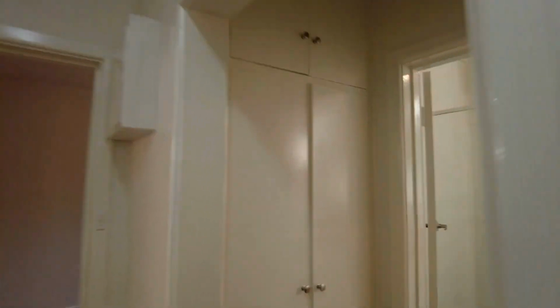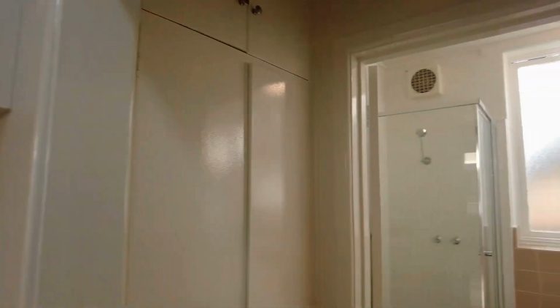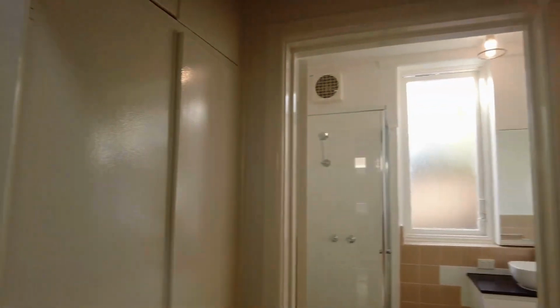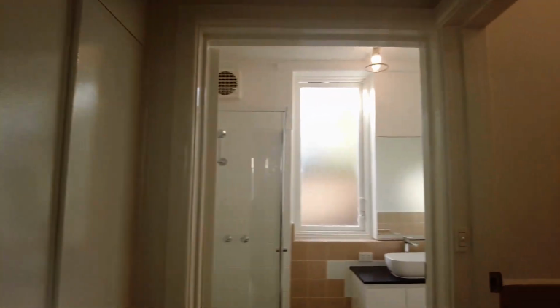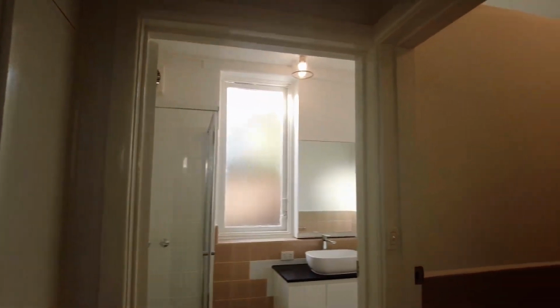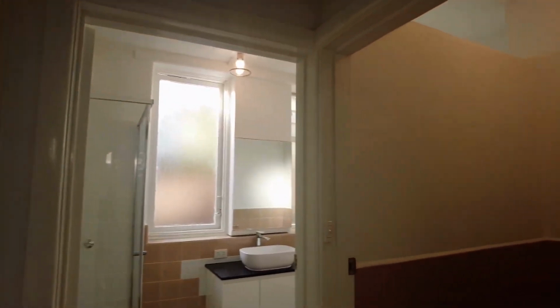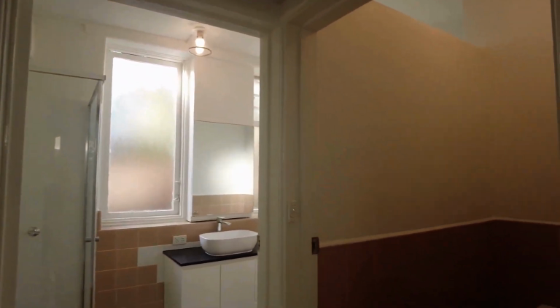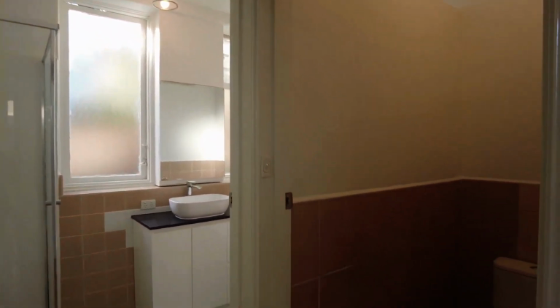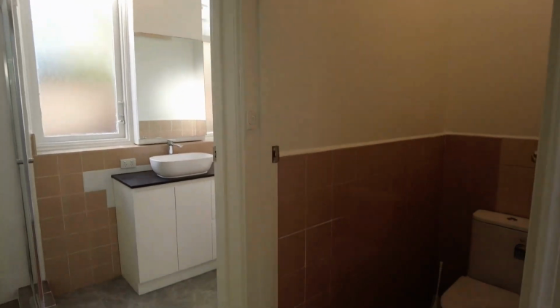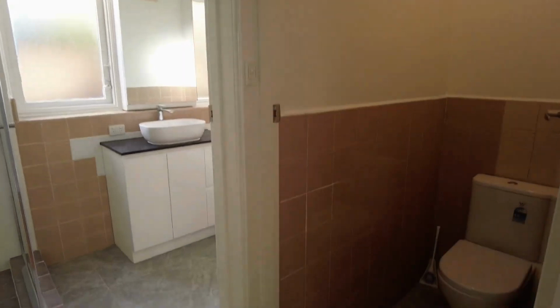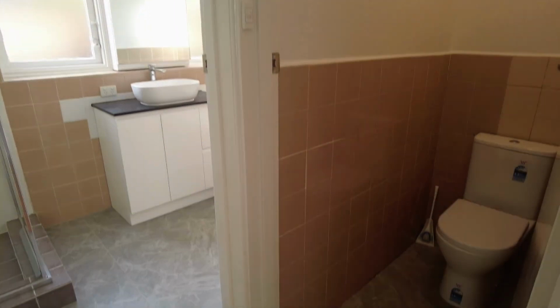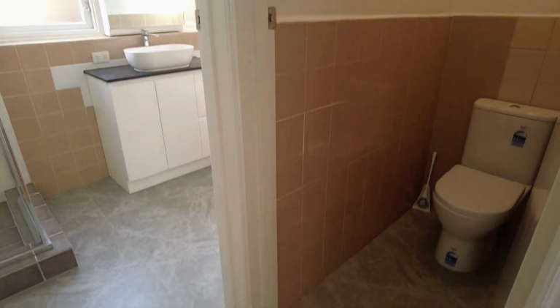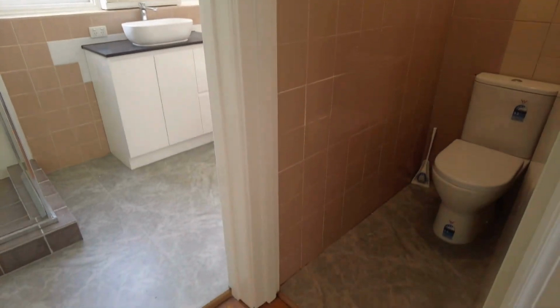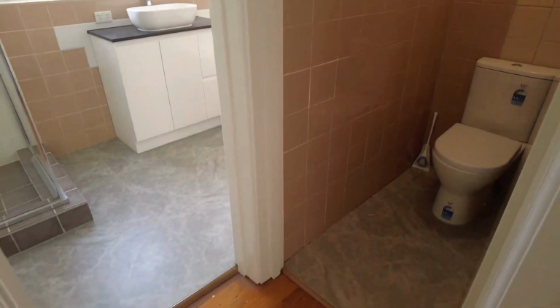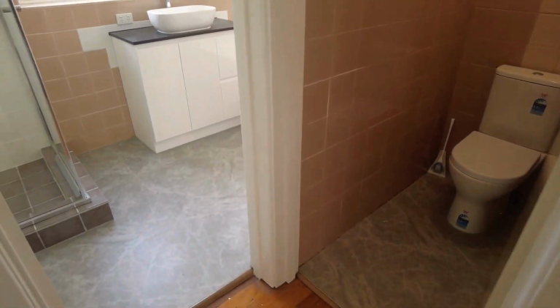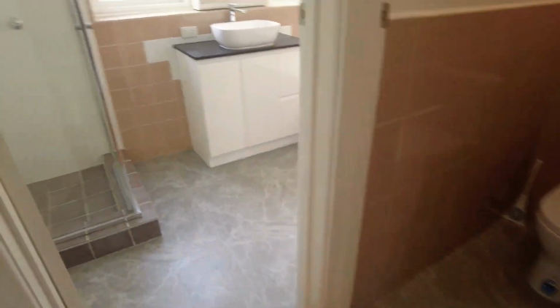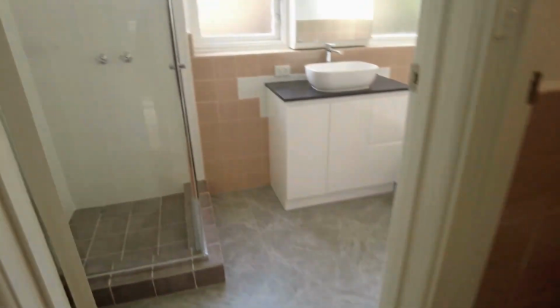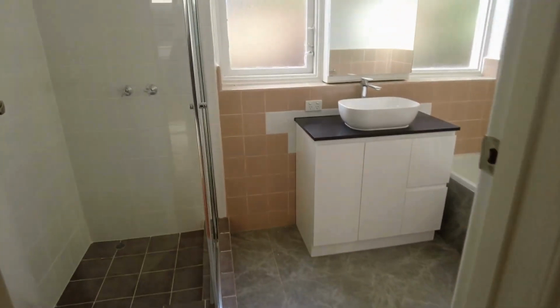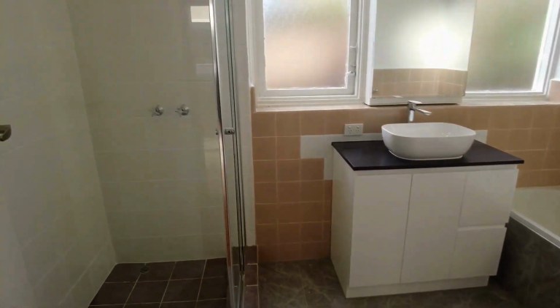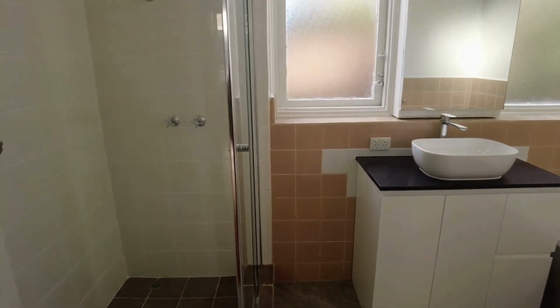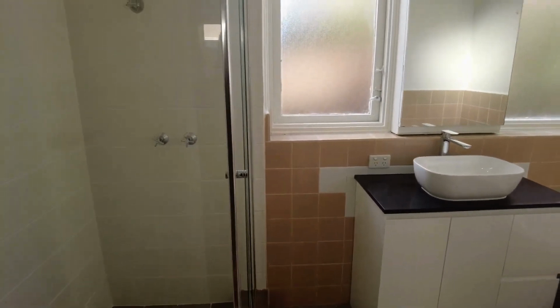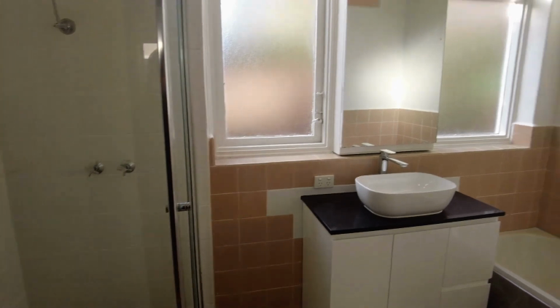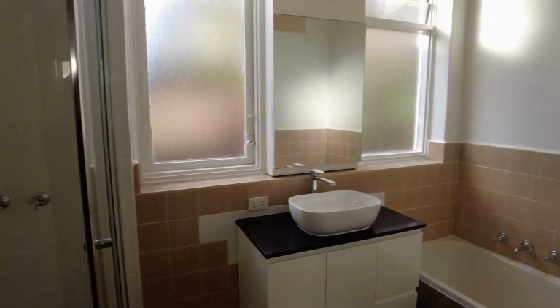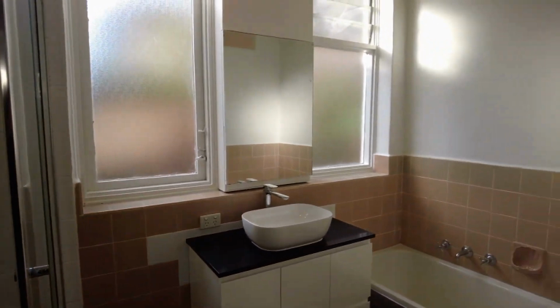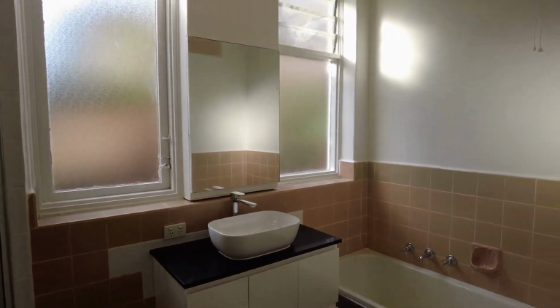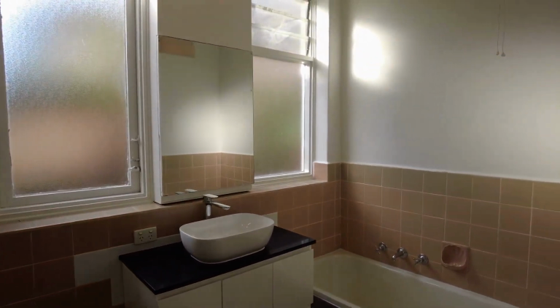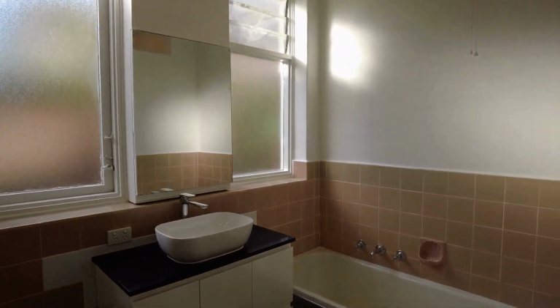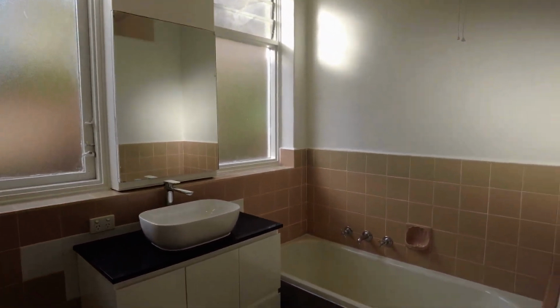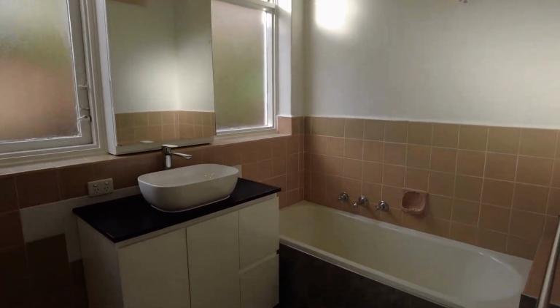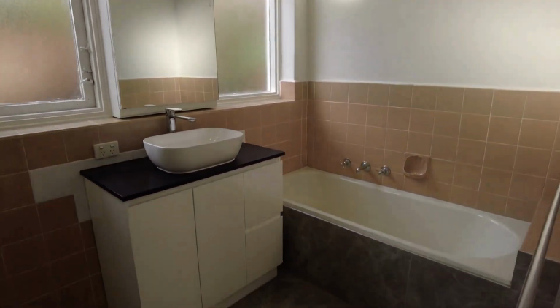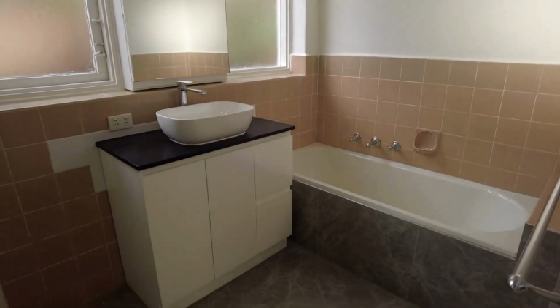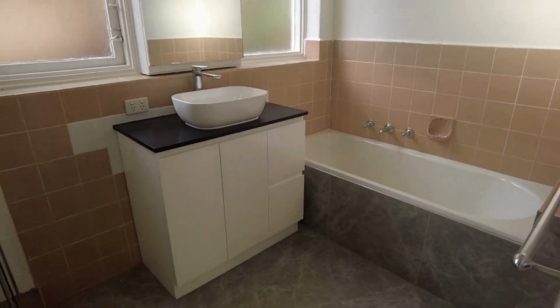Flowing into our bathroom and separate toilet — as you can see, they're both great spaces. You've got those gorgeous natural stone tiles again and then we've got a brand new vanity and bath there as well.